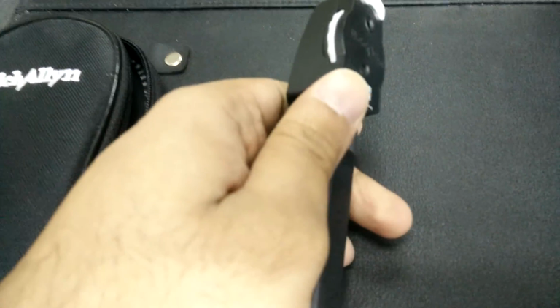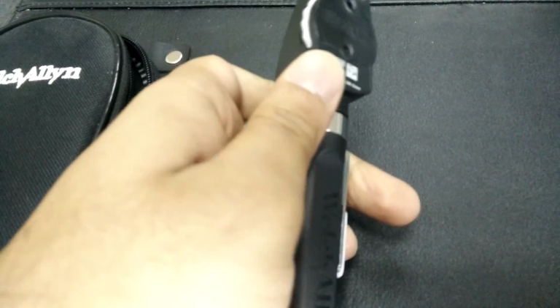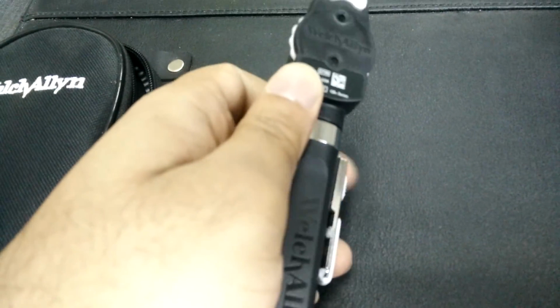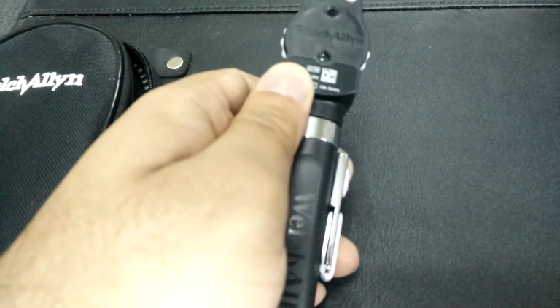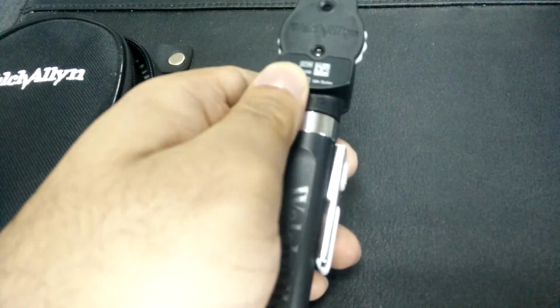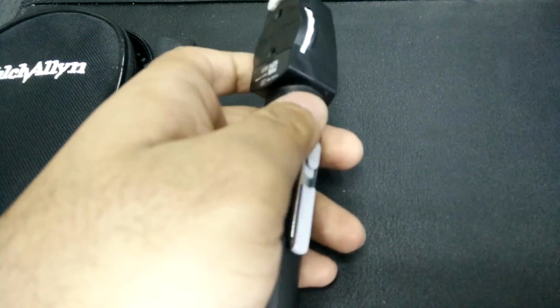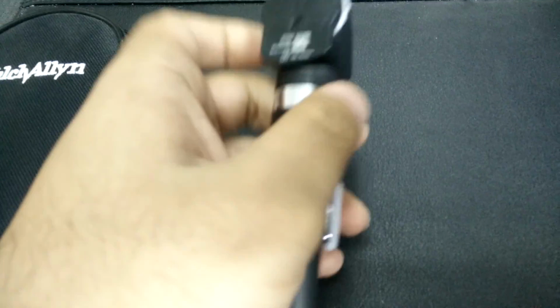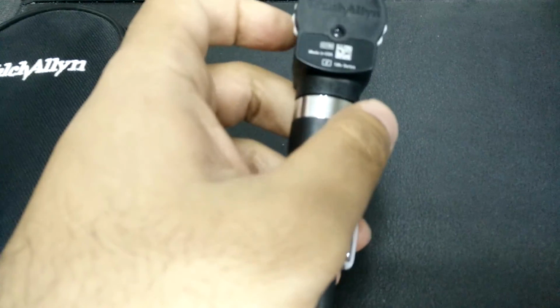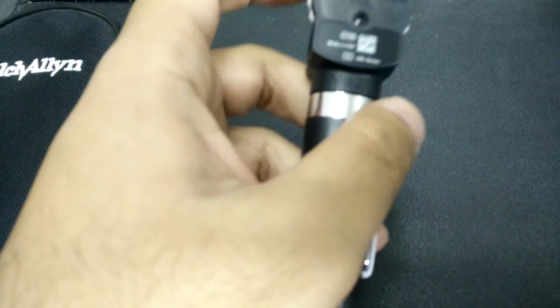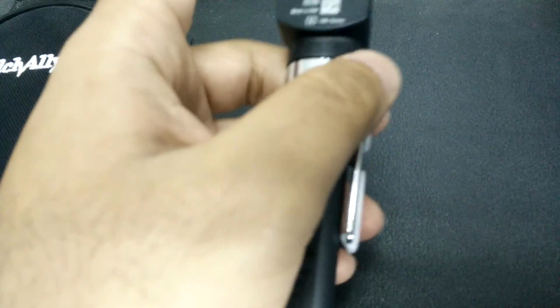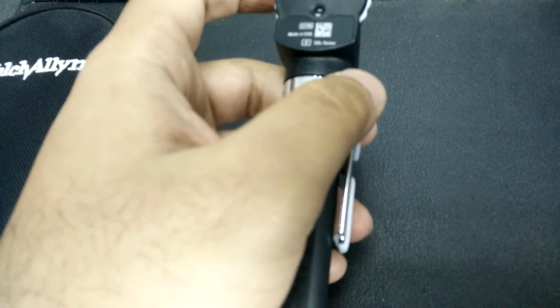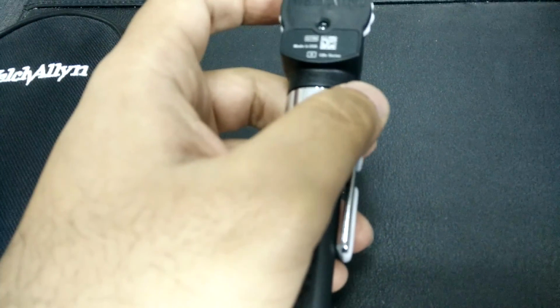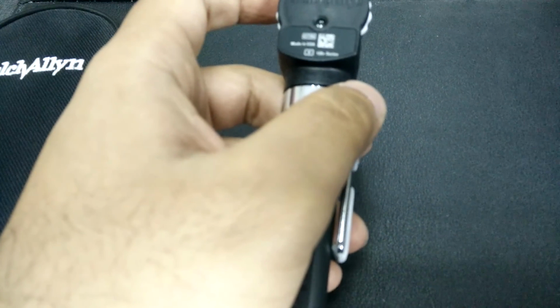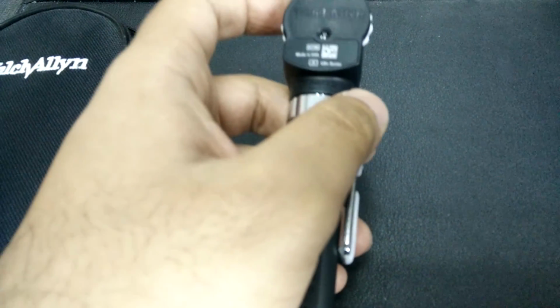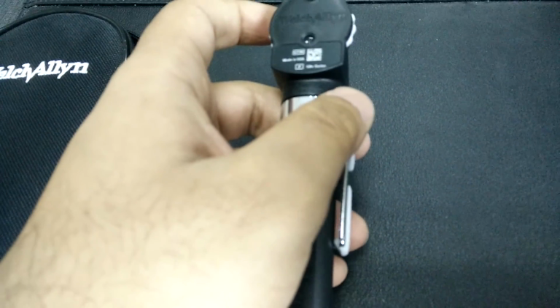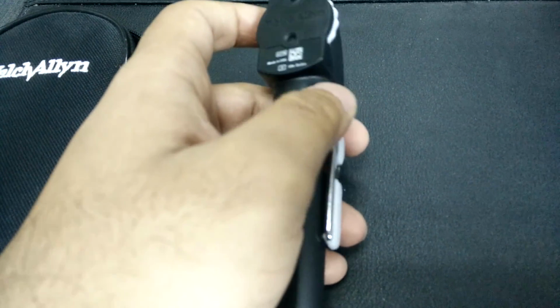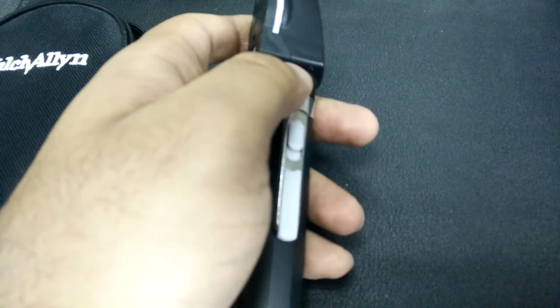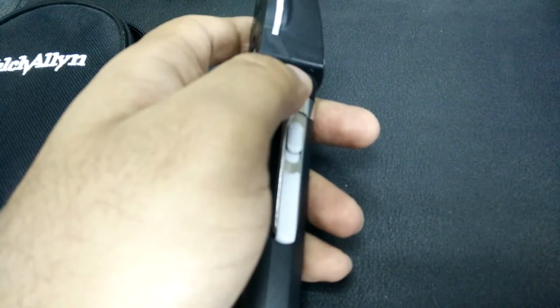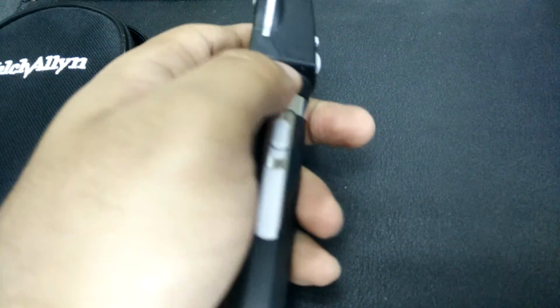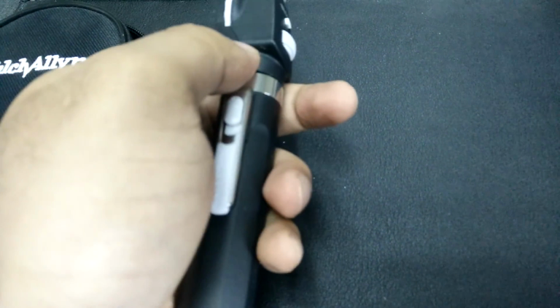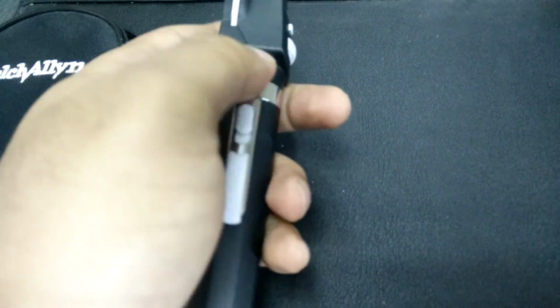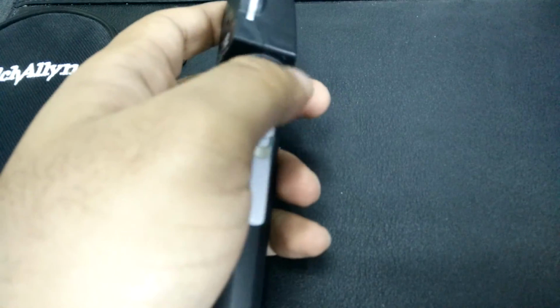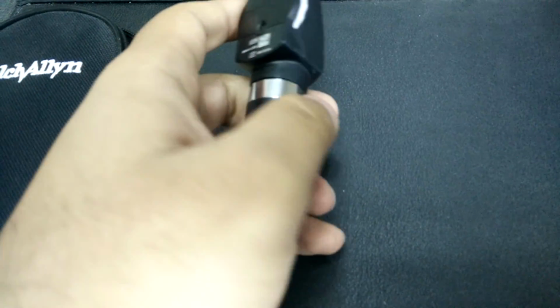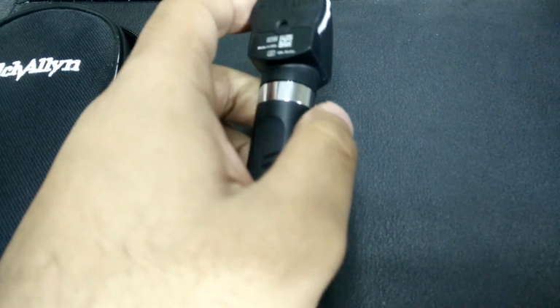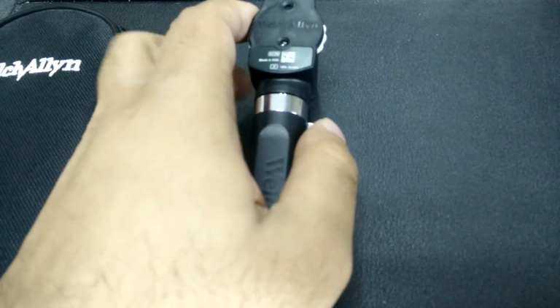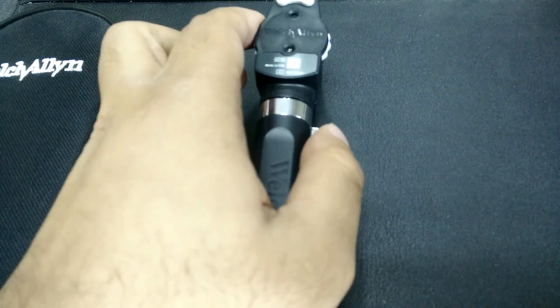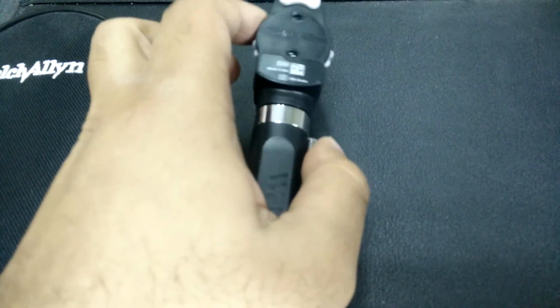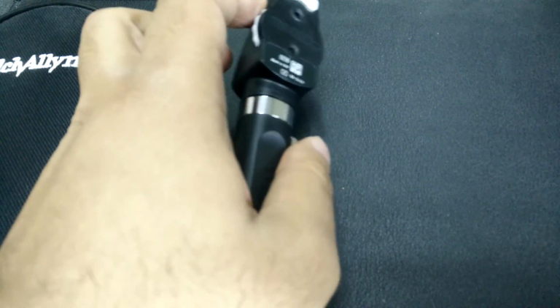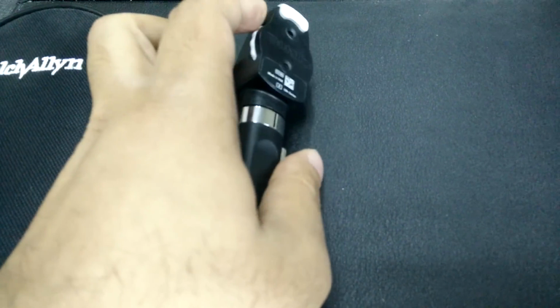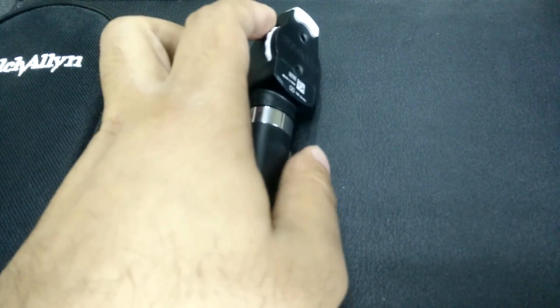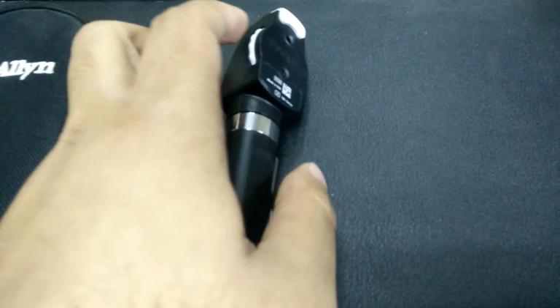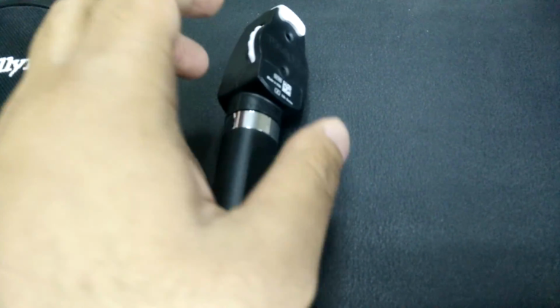Overall the build quality of the Hain ophthalmoscope is much much better than this one, but that is where the good things end, because everything else that you see on this ophthalmoscope is much better. In the next video we will be looking at the apertures, how to use them and when to use them. Thank you.